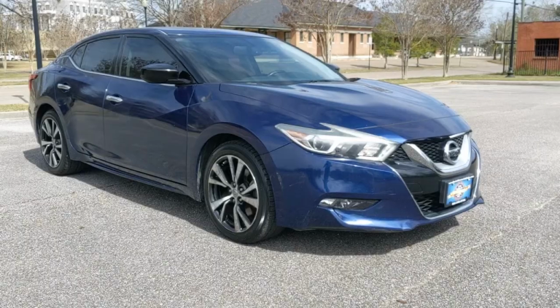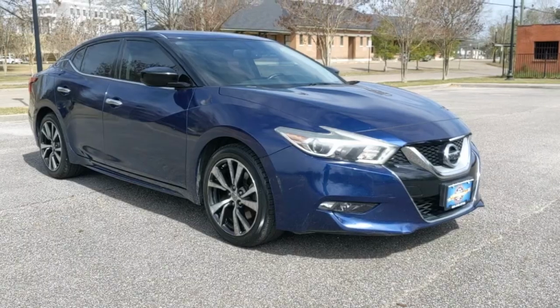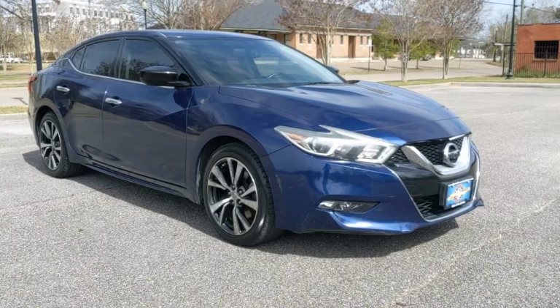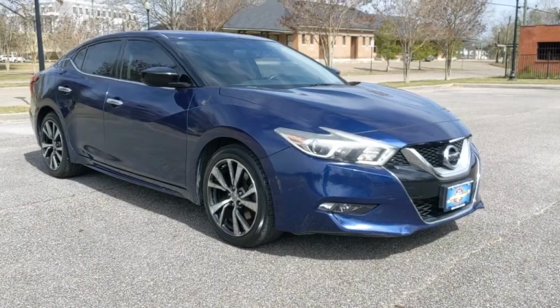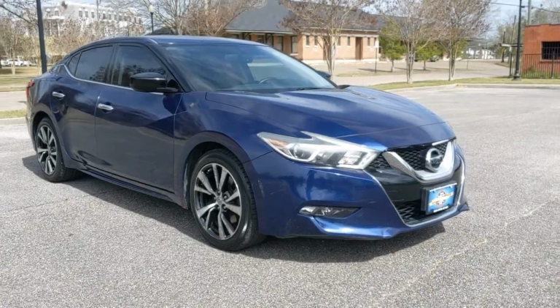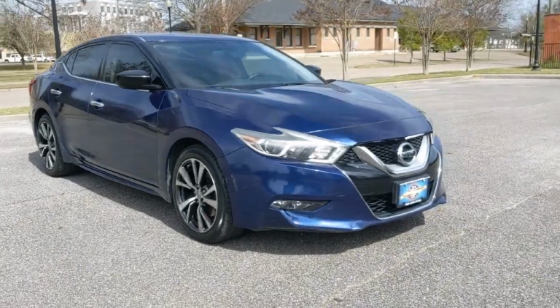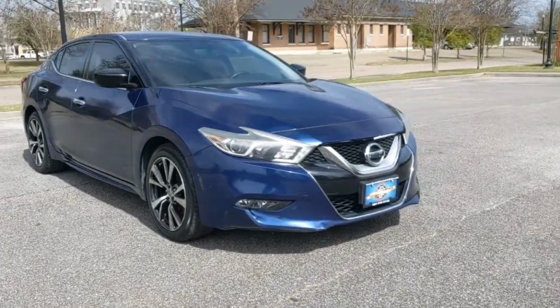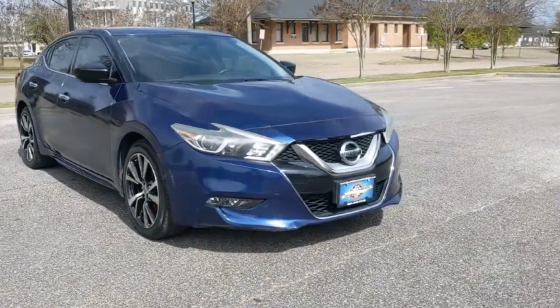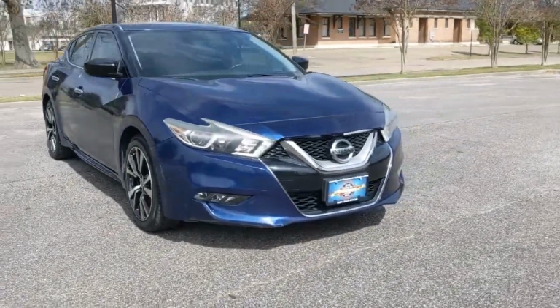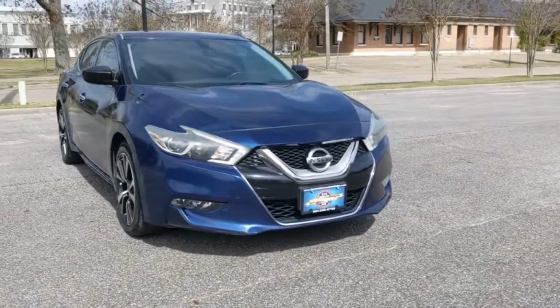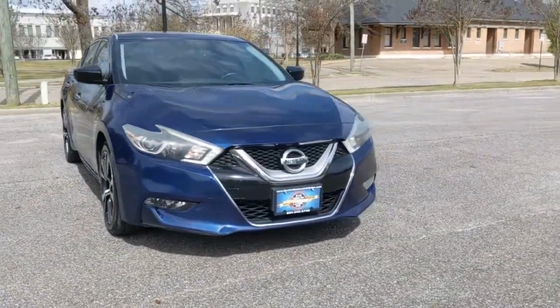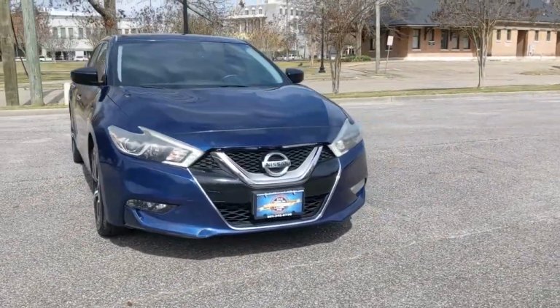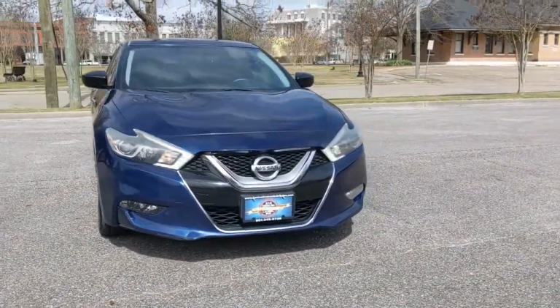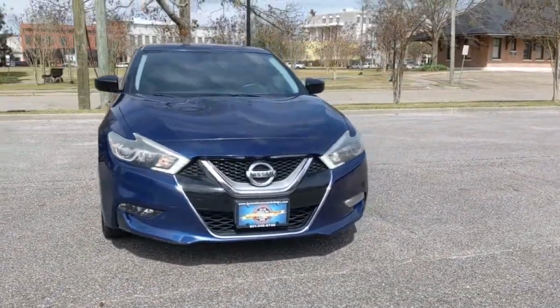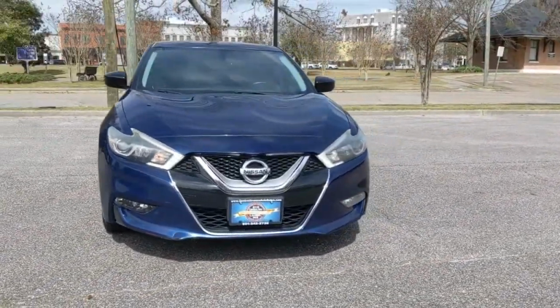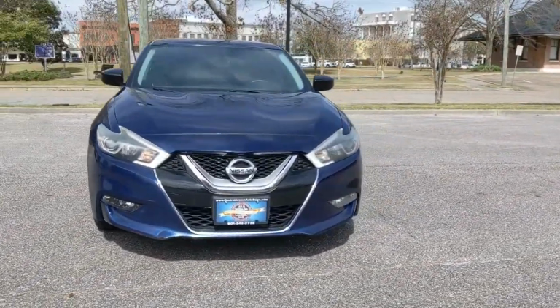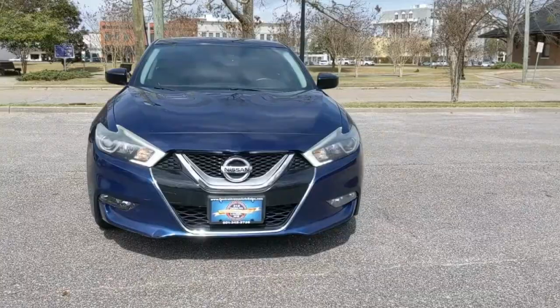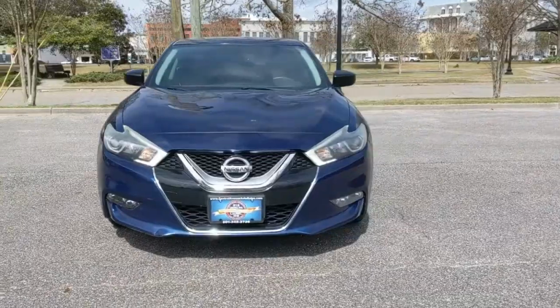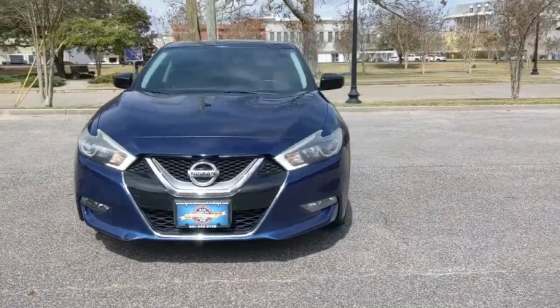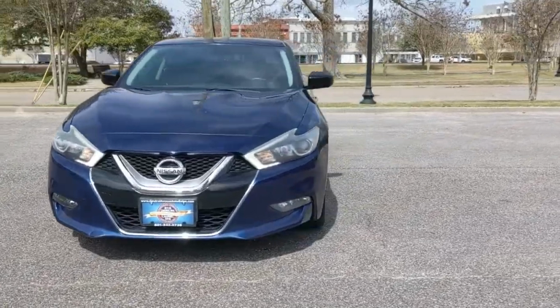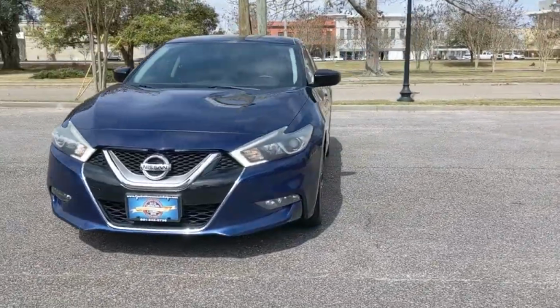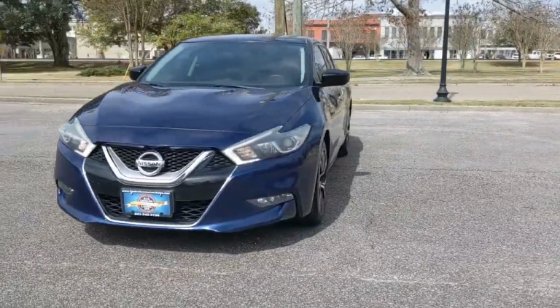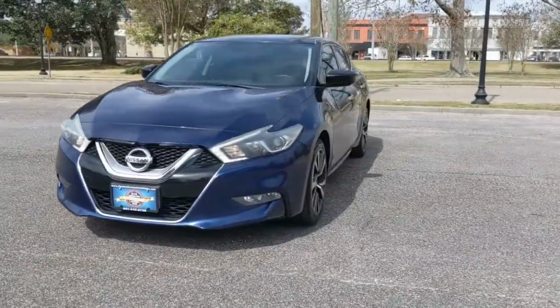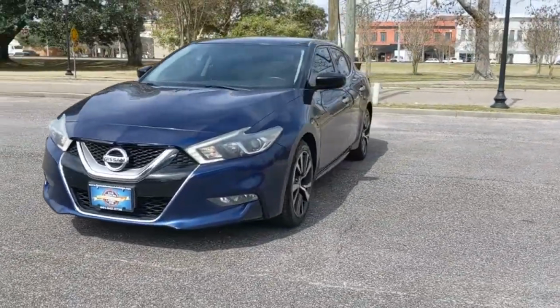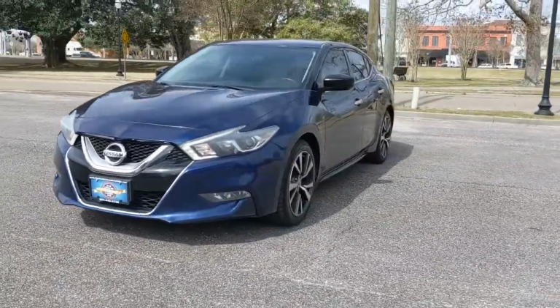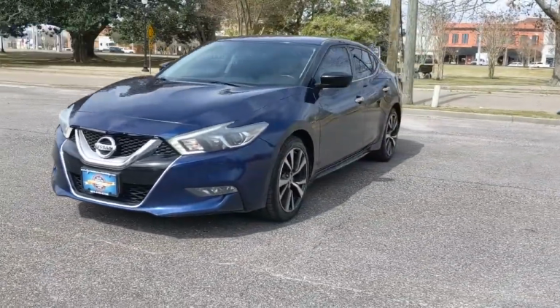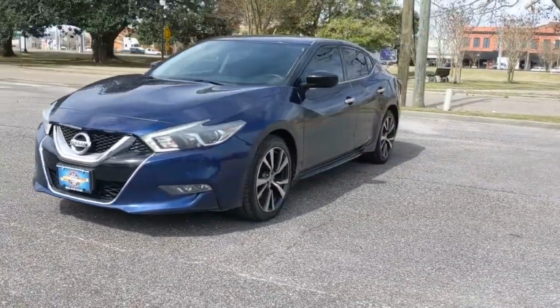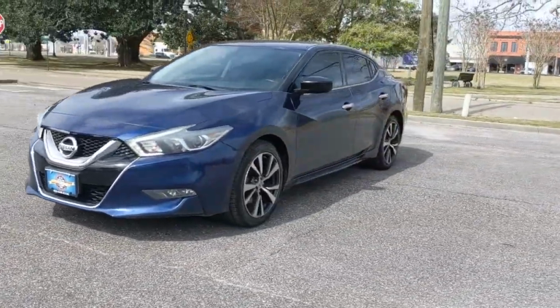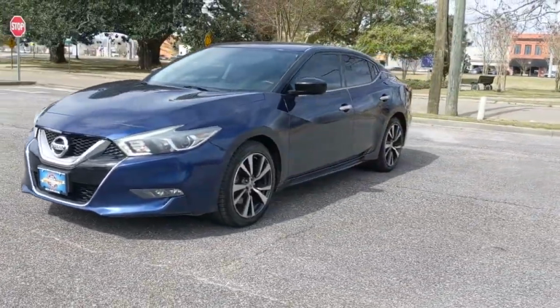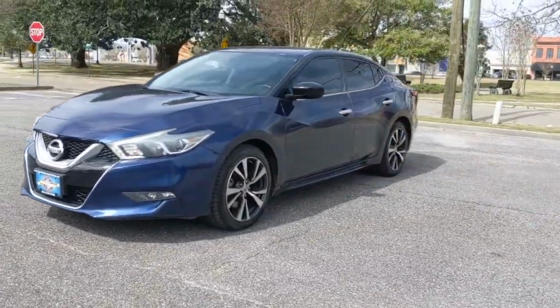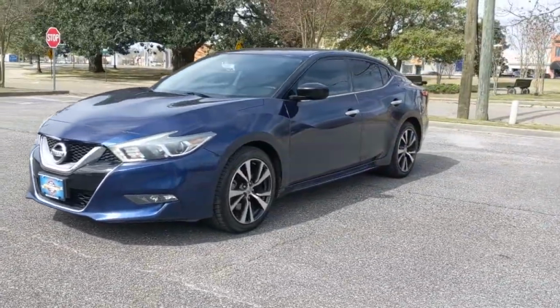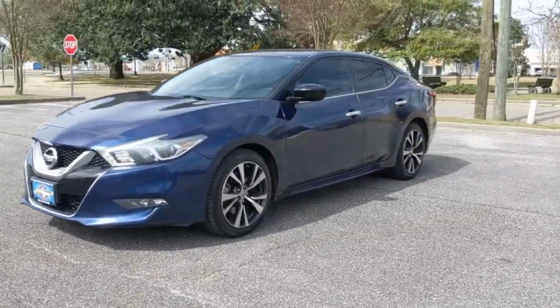Enjoy the view of this 2016 Nissan Maxima. With less than 110,000 miles on the odometer, this vehicle provides excellent value.